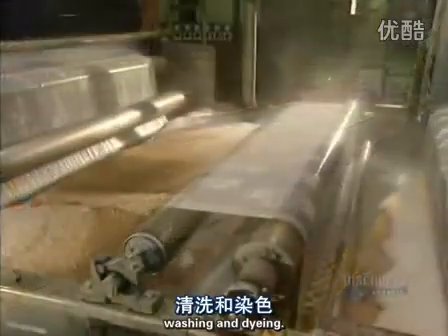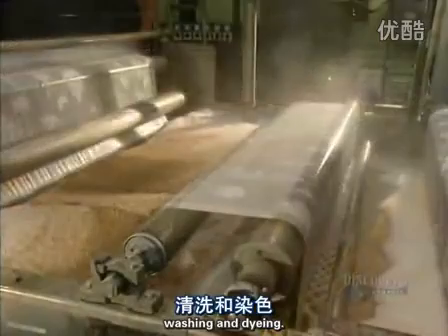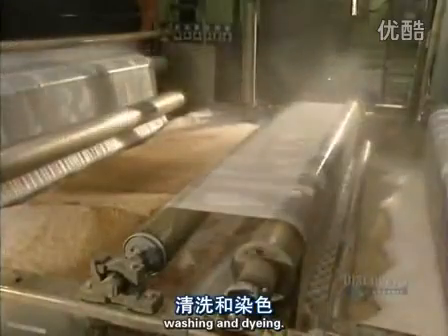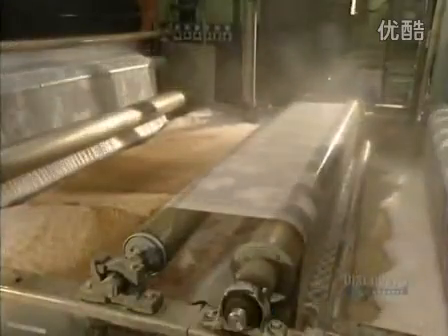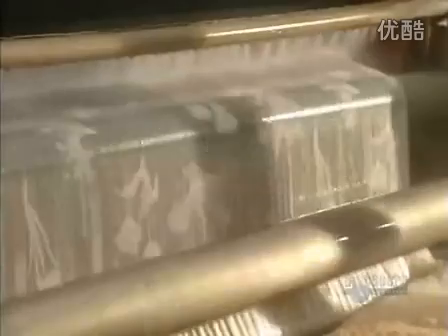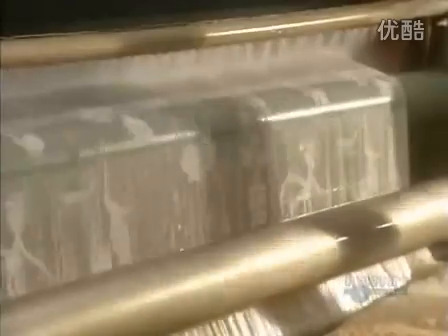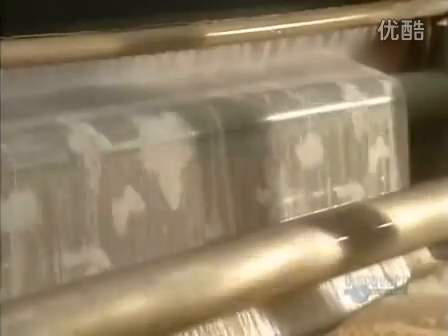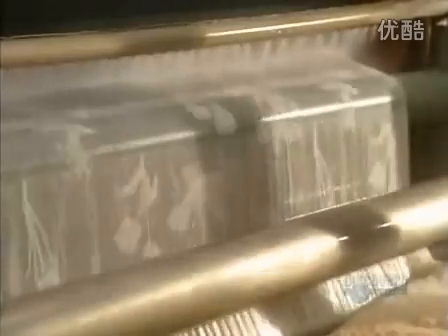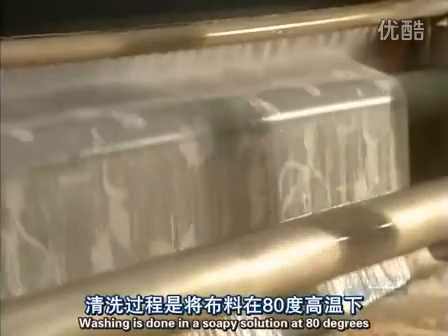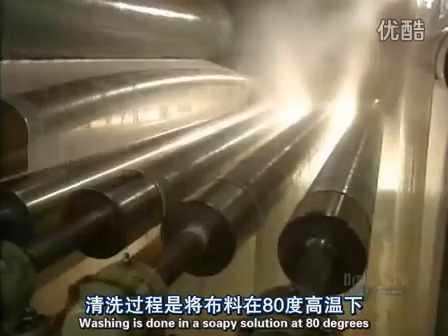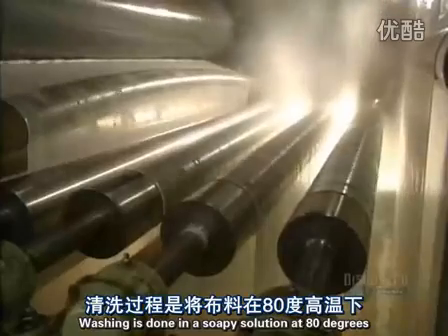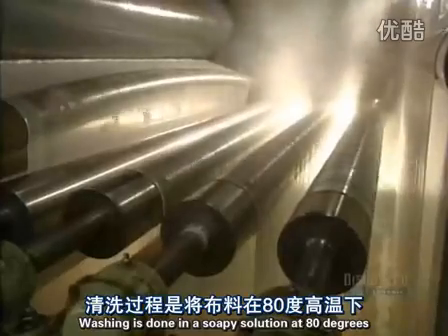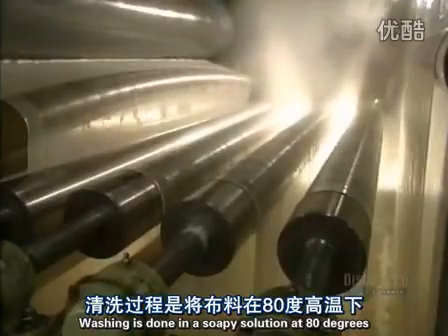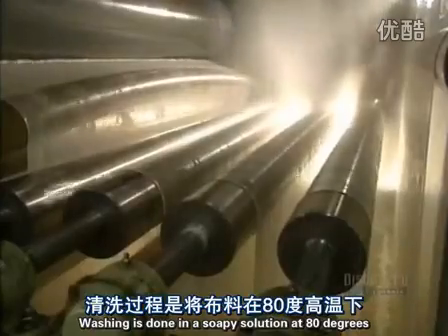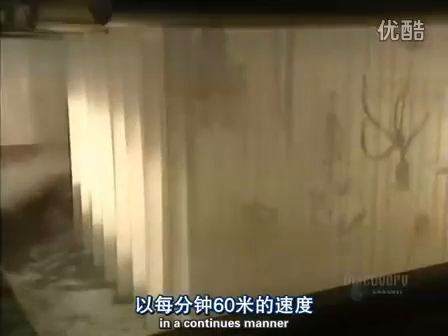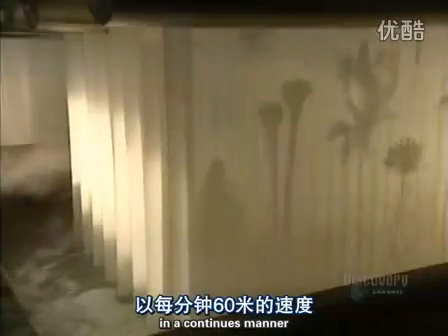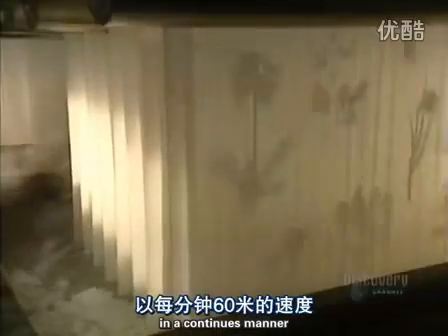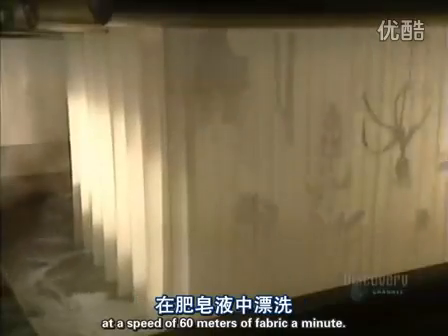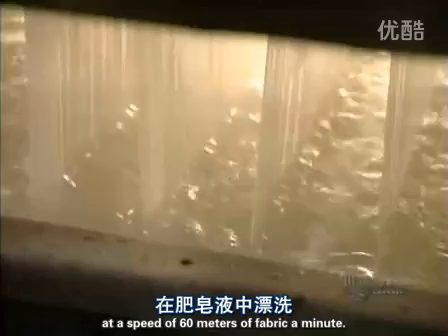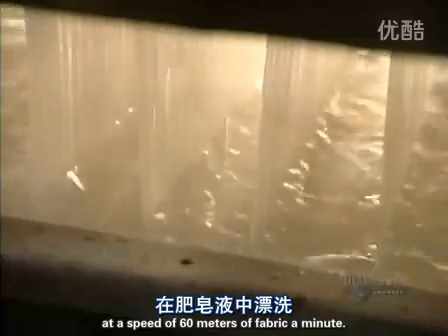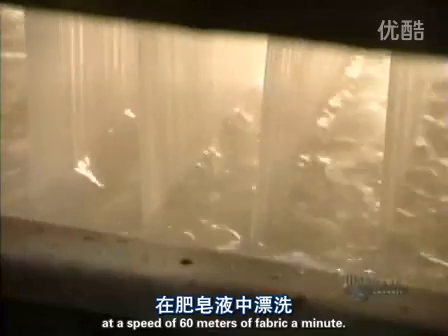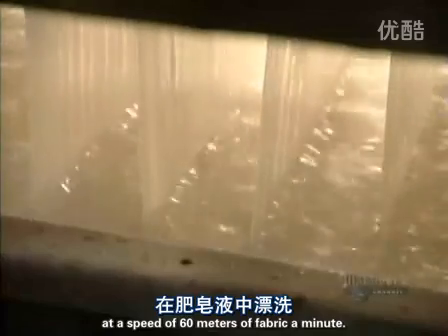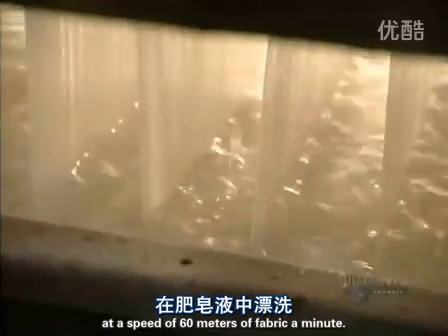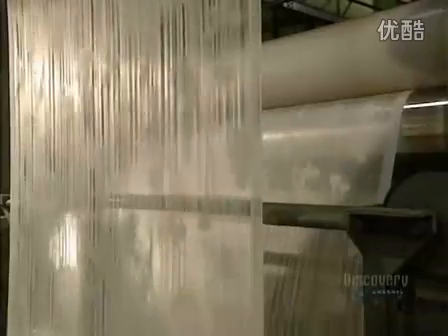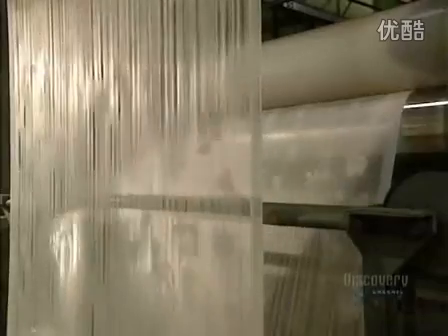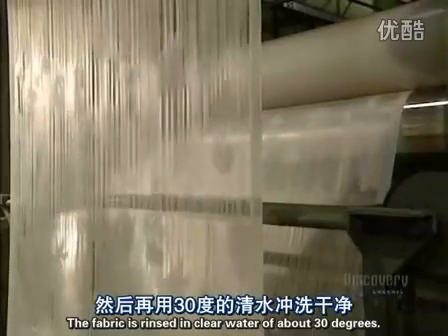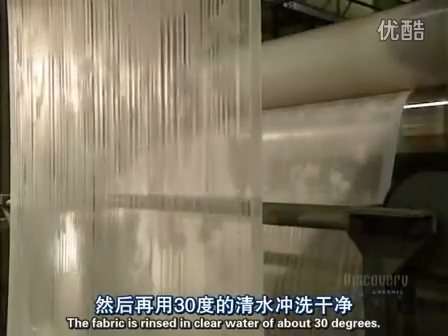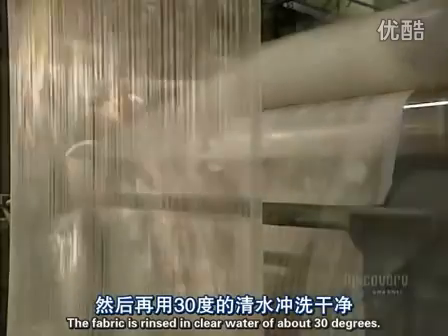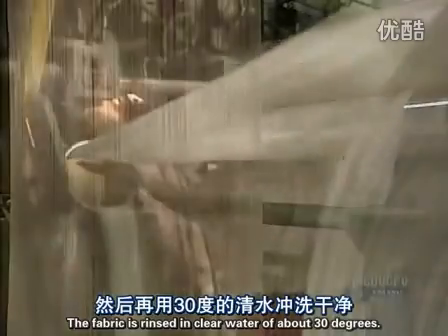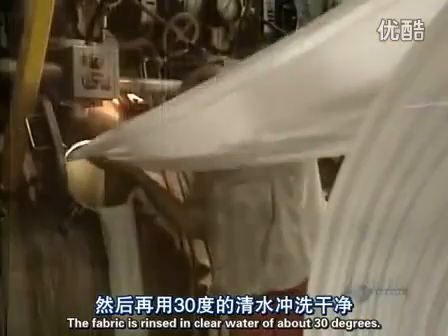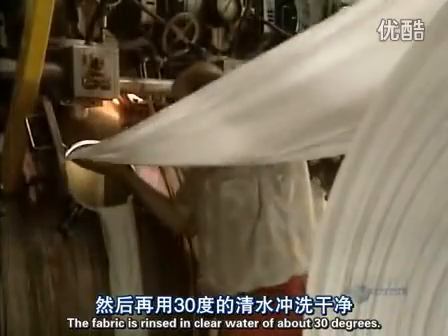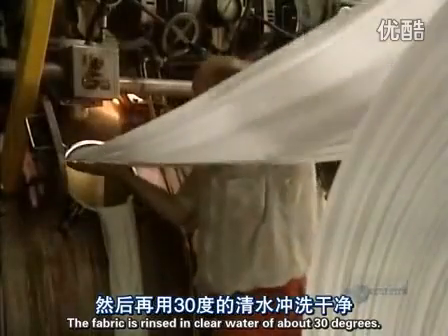Washing and dyeing. Washing is done in a soapy solution at 80 degrees in a continuous manner at a speed of 60 meters of fabric a minute. The fabric is then rinsed in clear water of about 30 degrees.